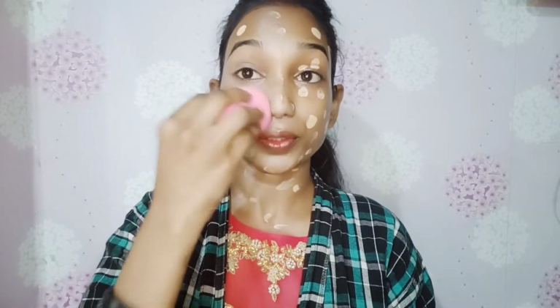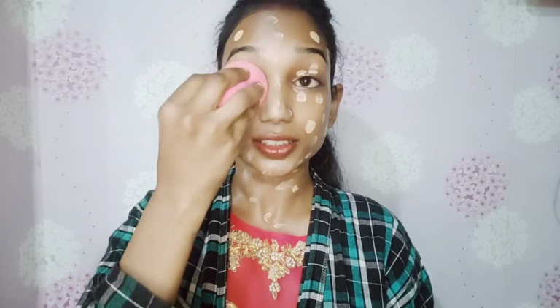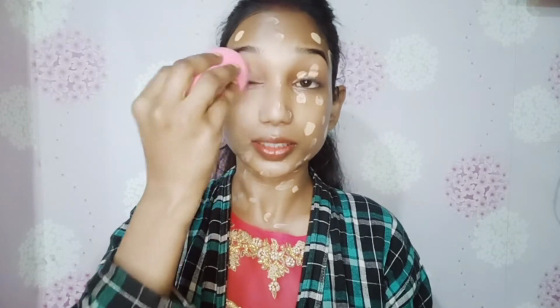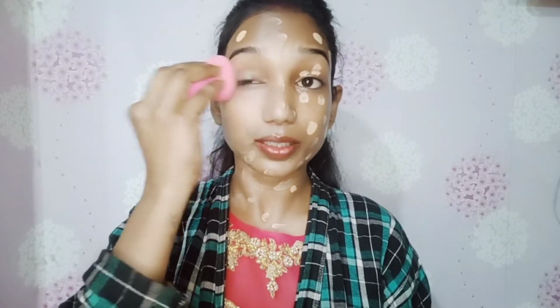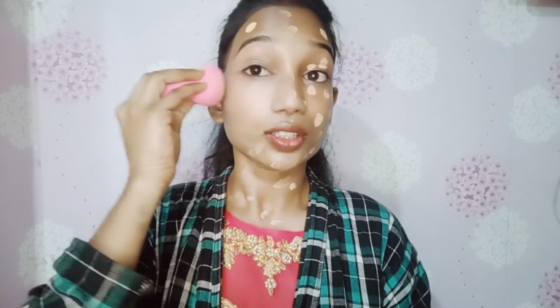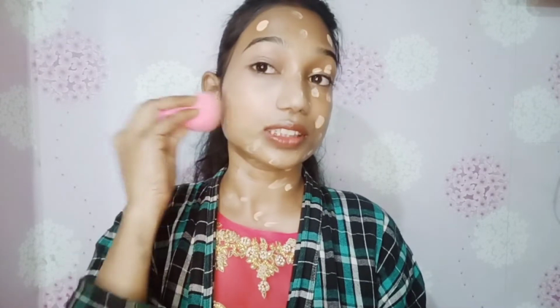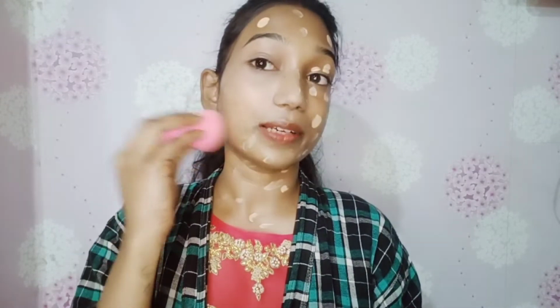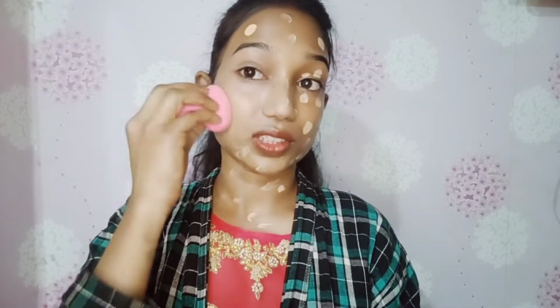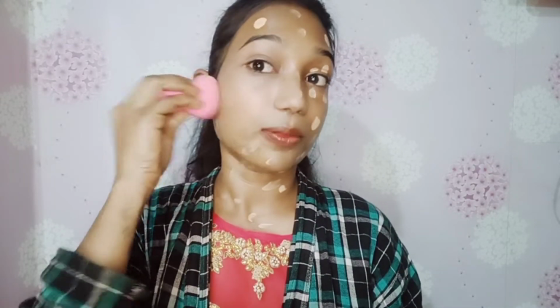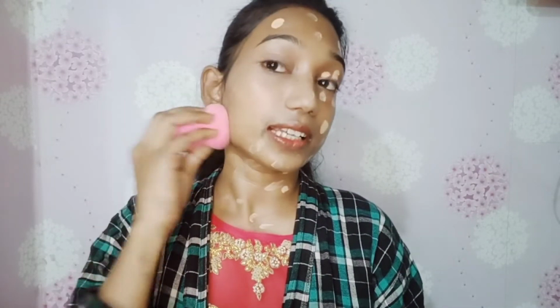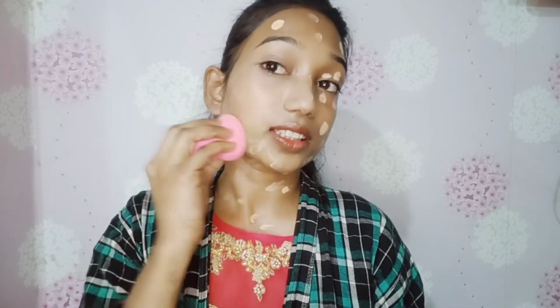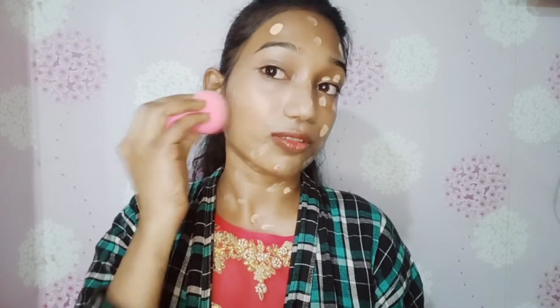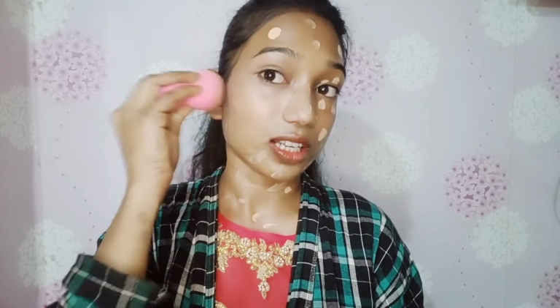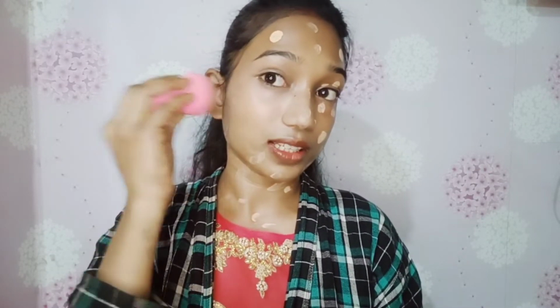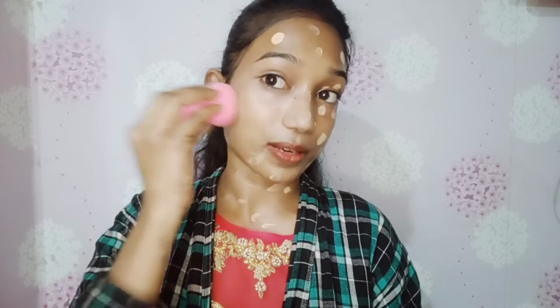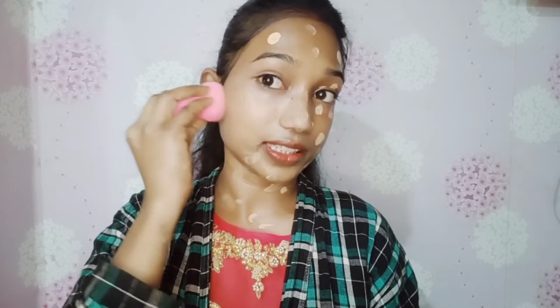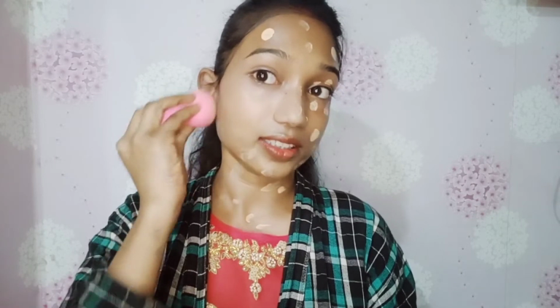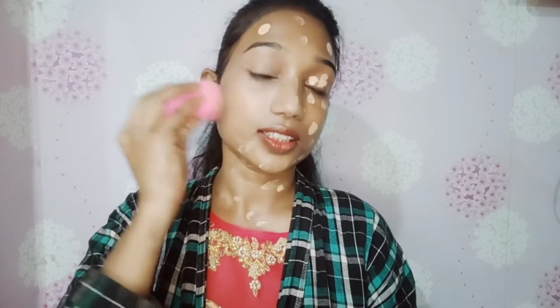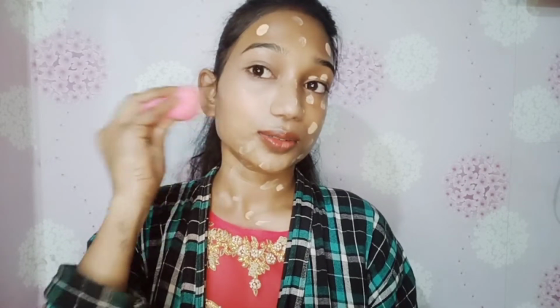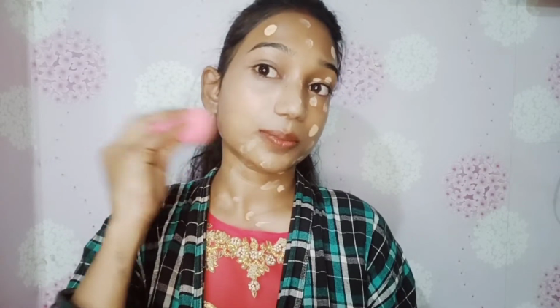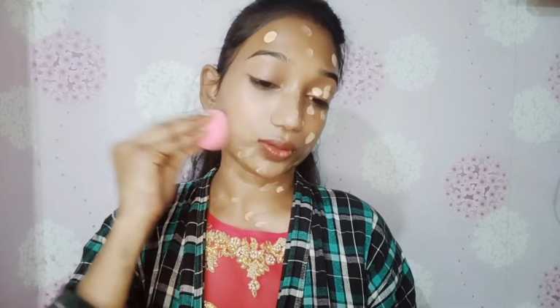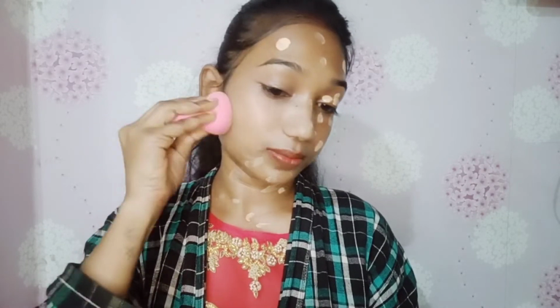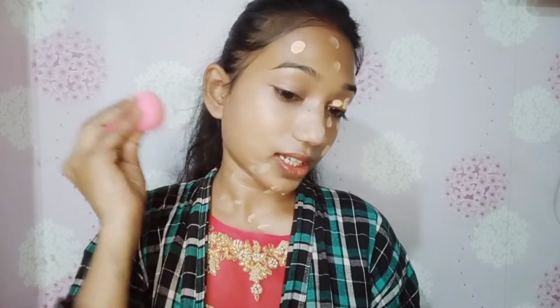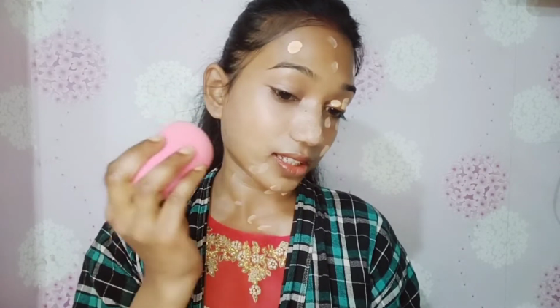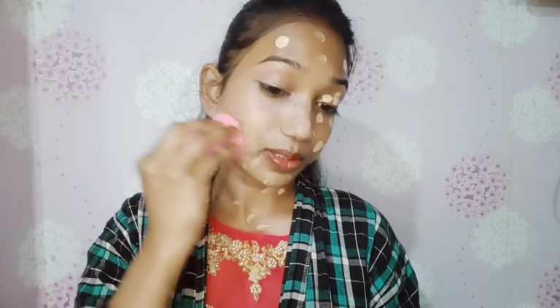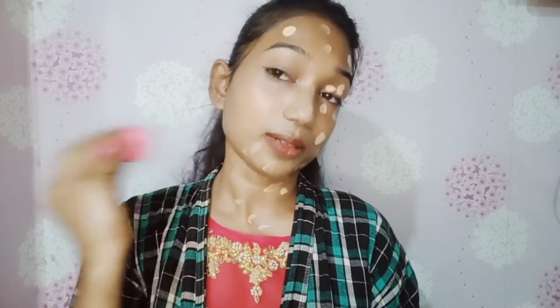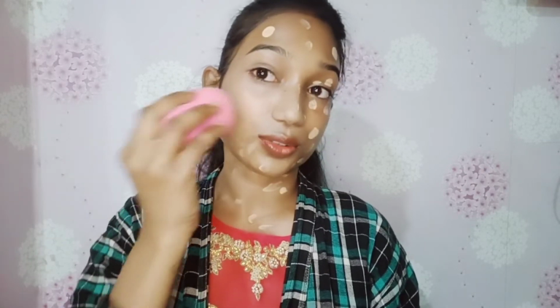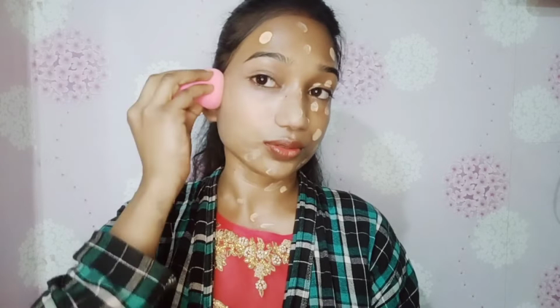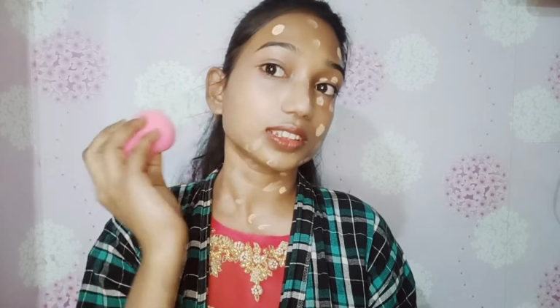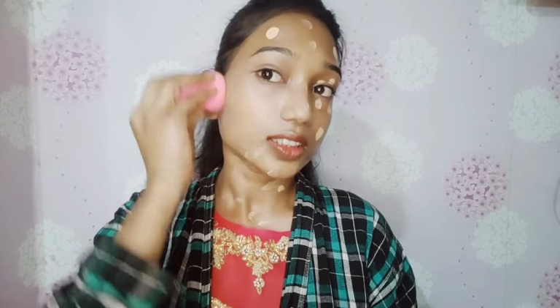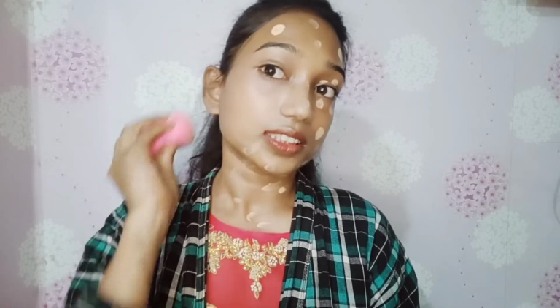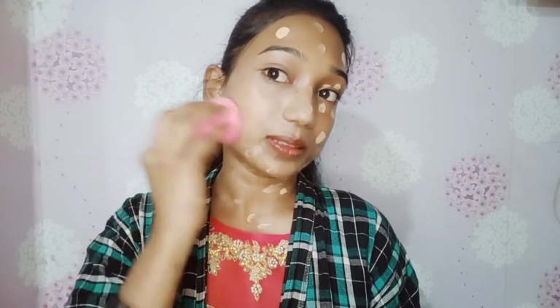You can blend the skin into the skin. You can apply the foundation with a blender. Keep your attention when you do makeup so that you can blend the skin well.